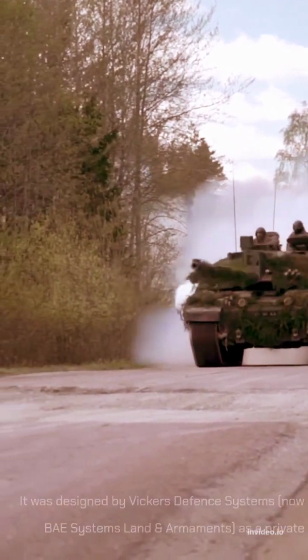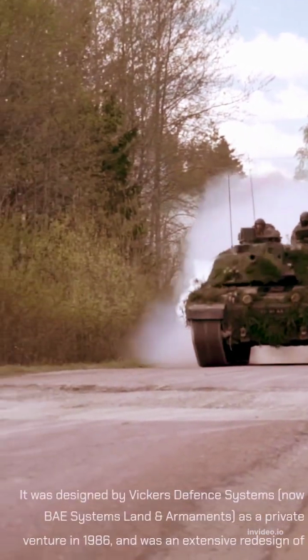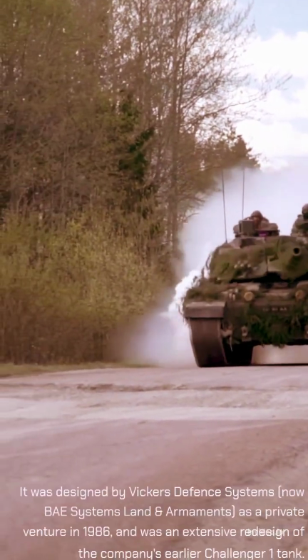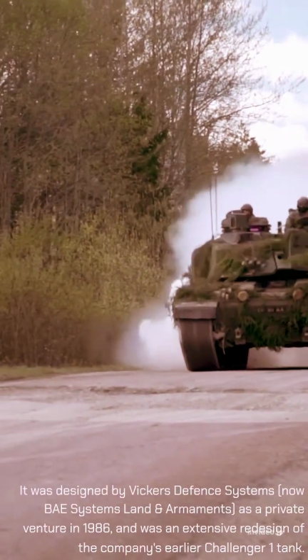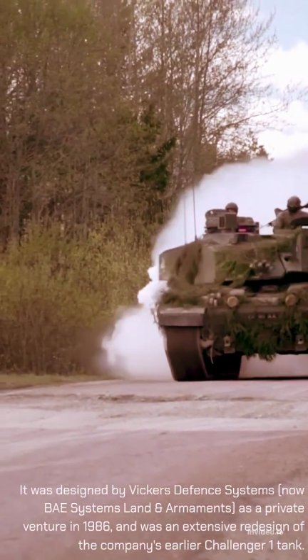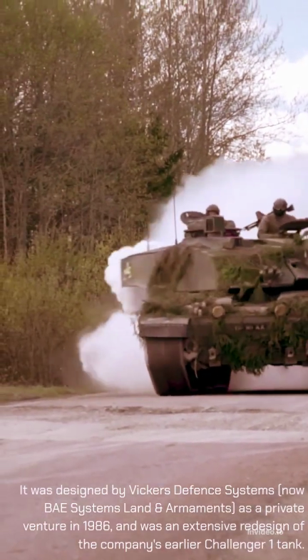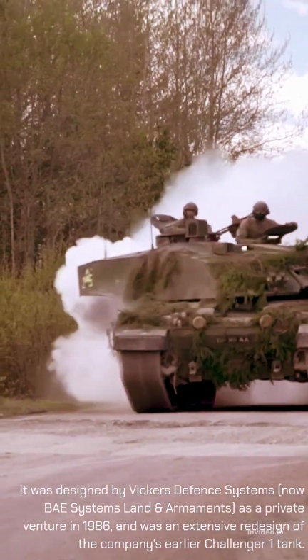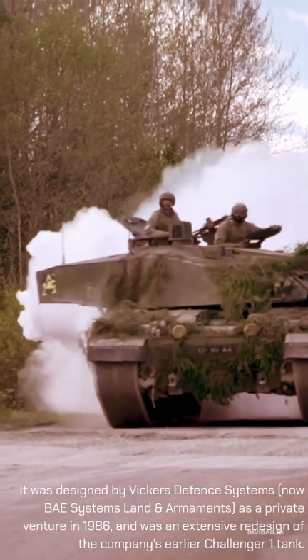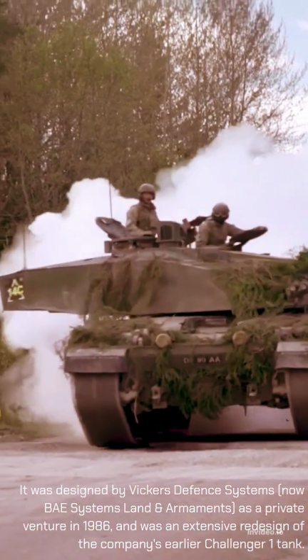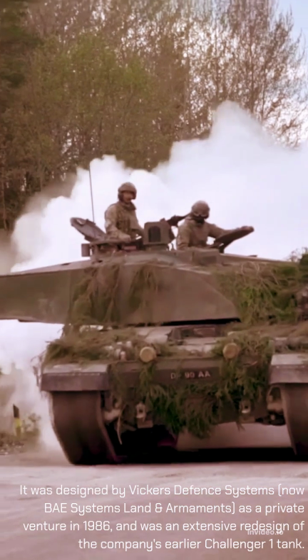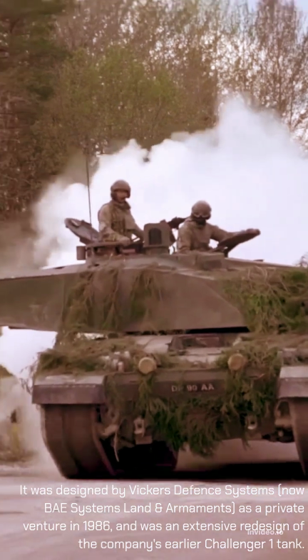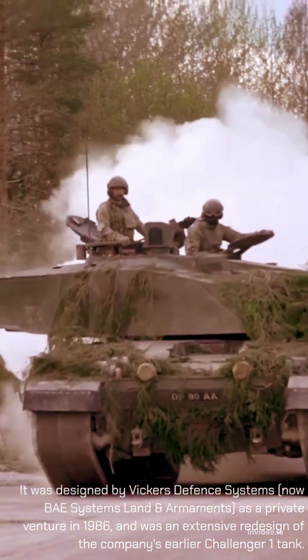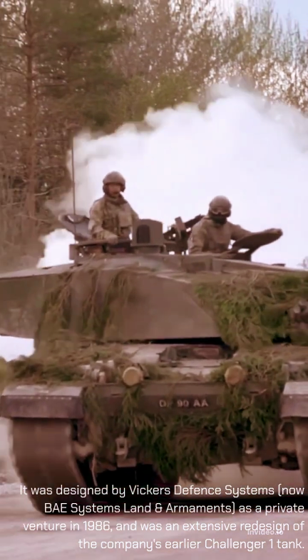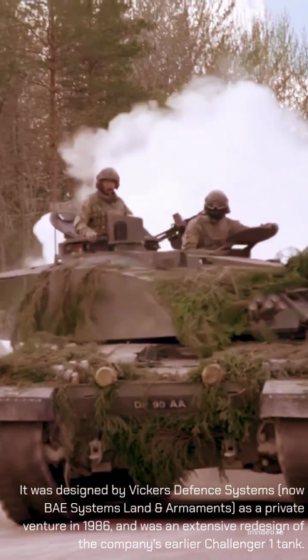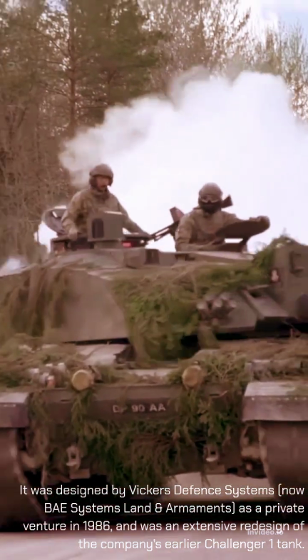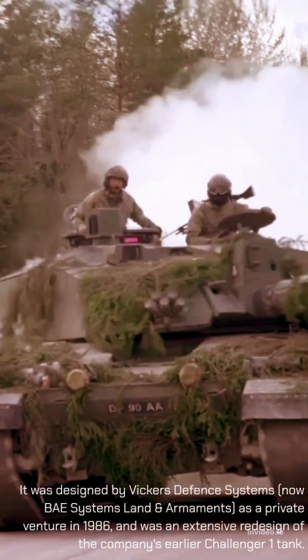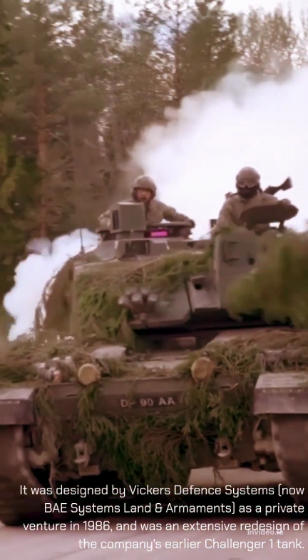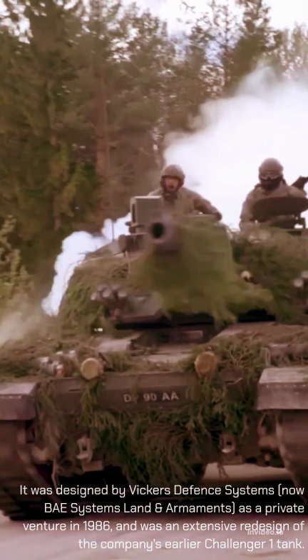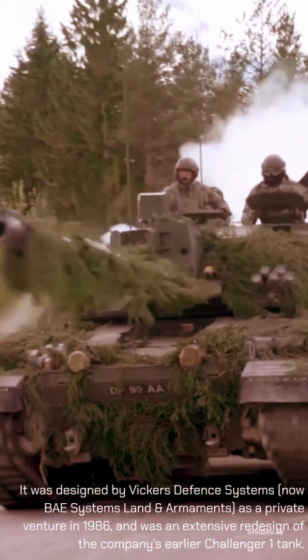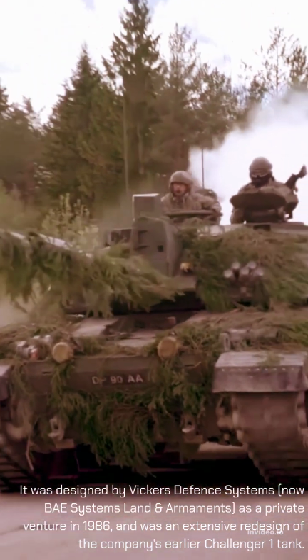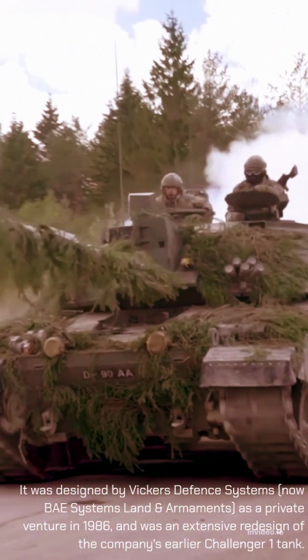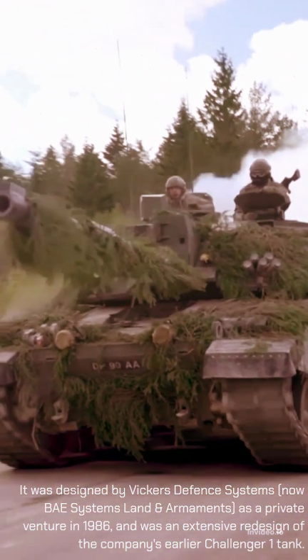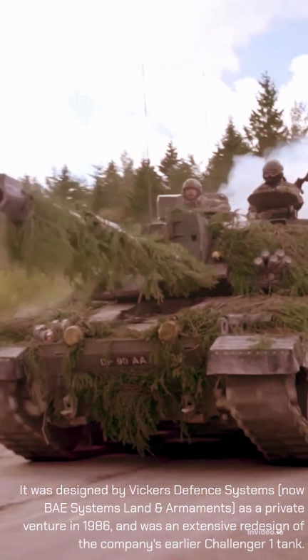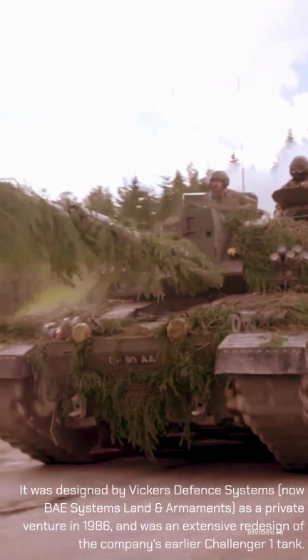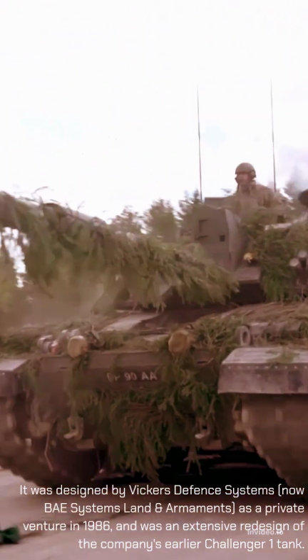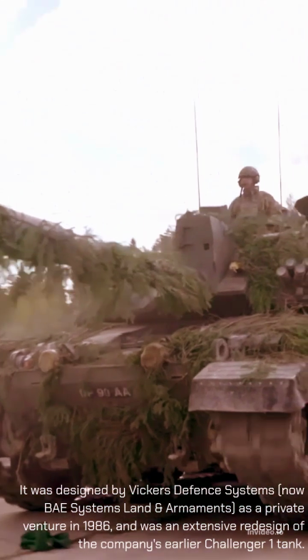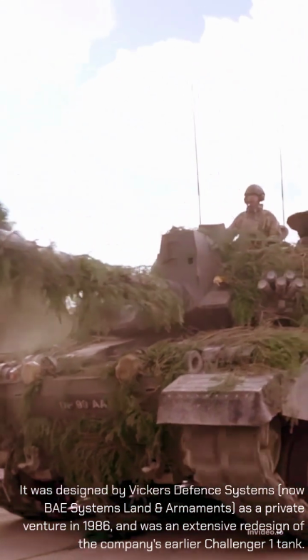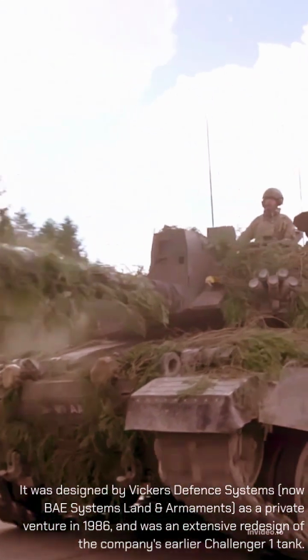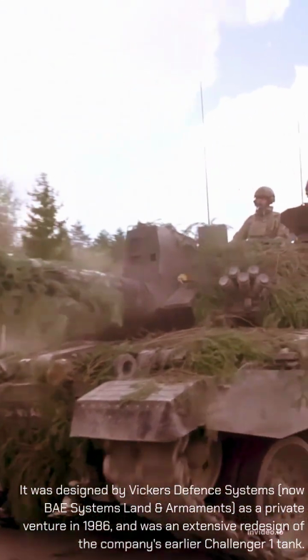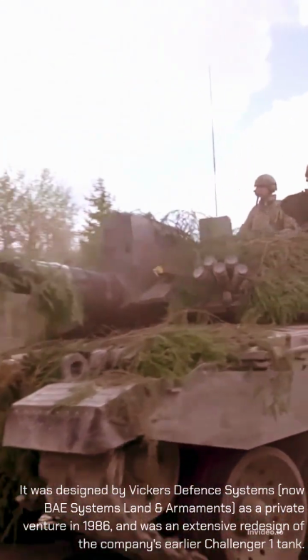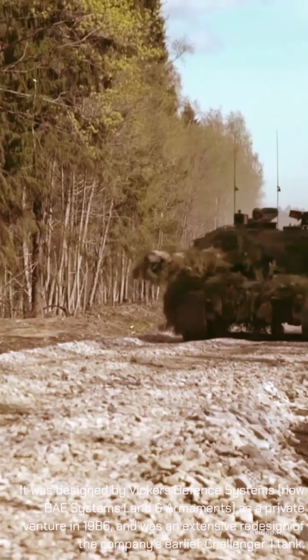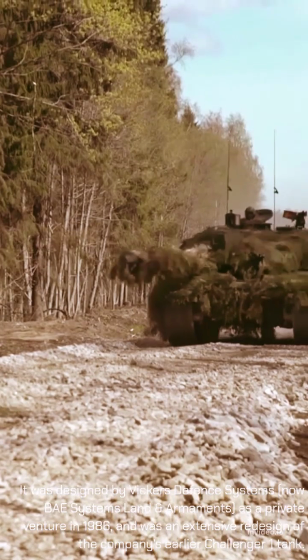It was designed by Vickers Defense Systems, now BAE Systems Land and Armaments, as a private venture in 1986, and was an extensive redesign of the company's earlier Challenger 1 tank.